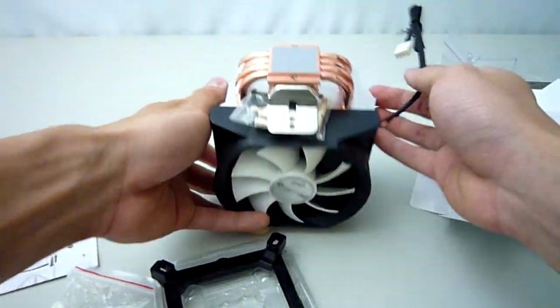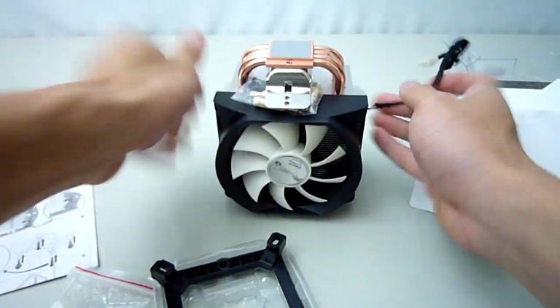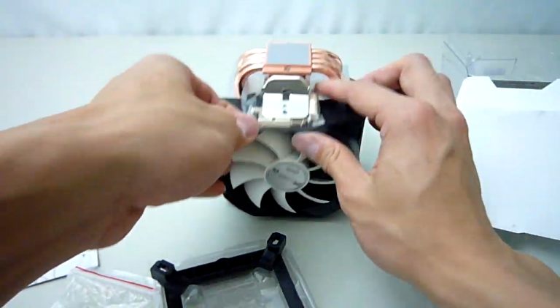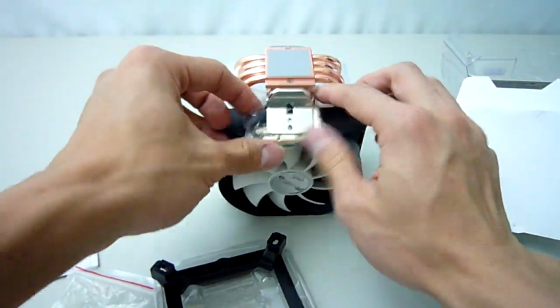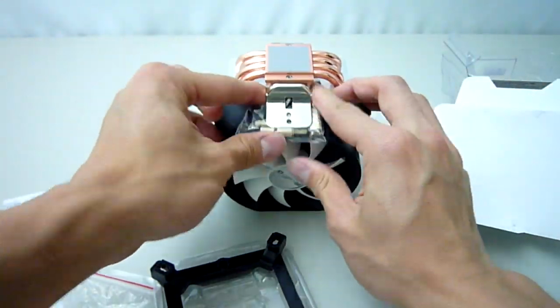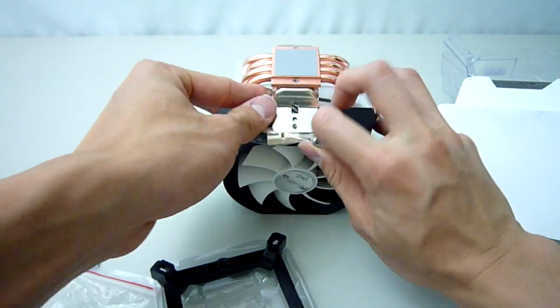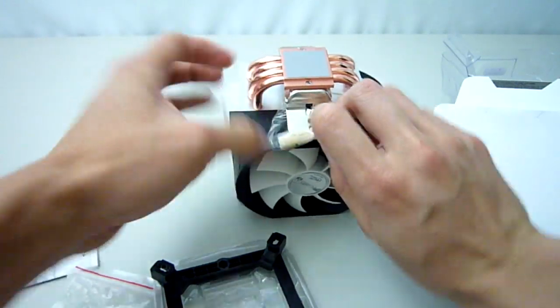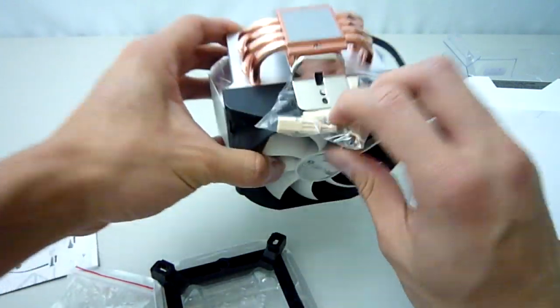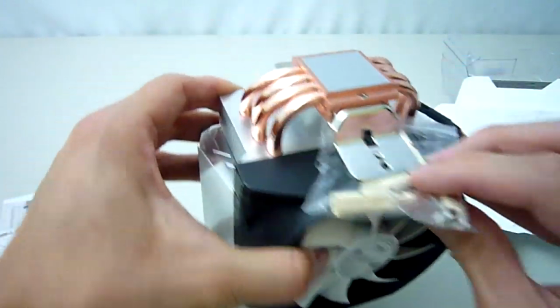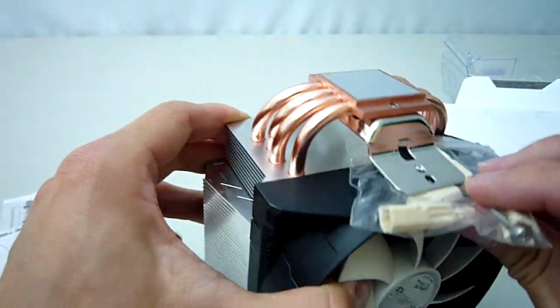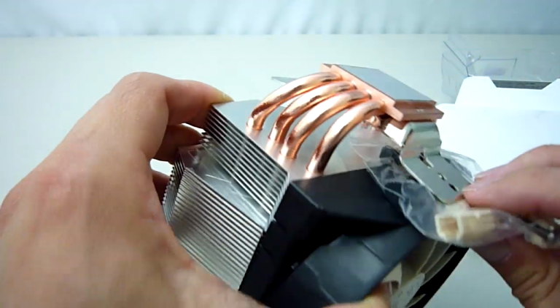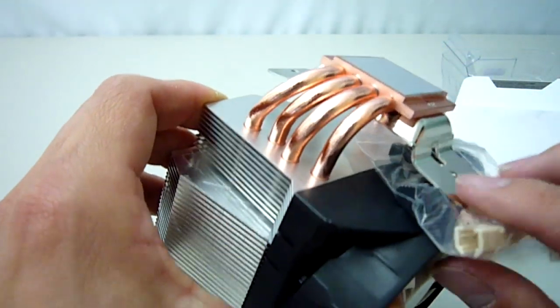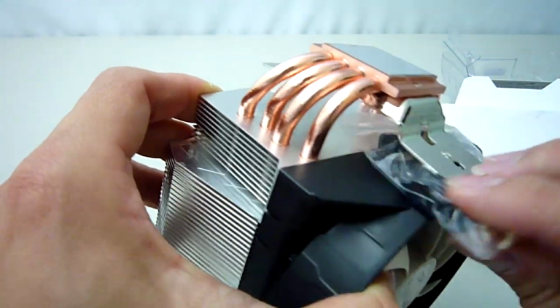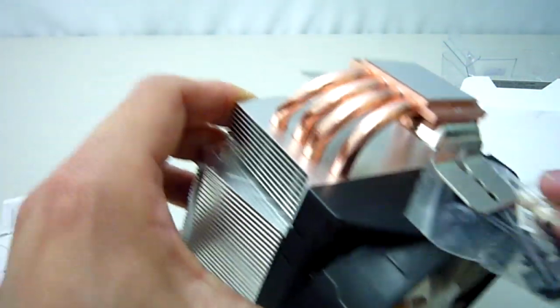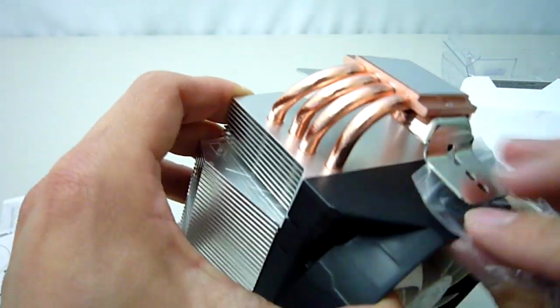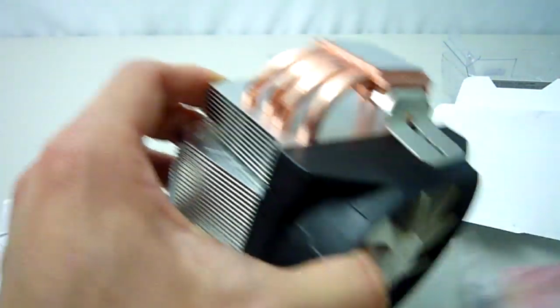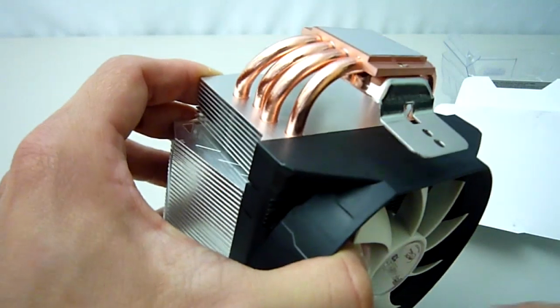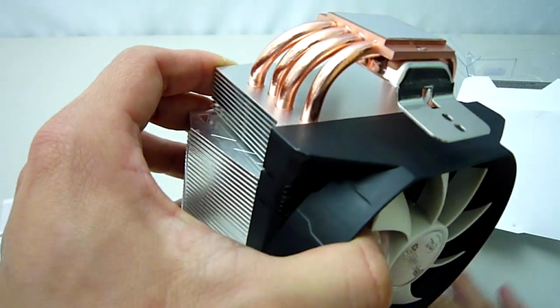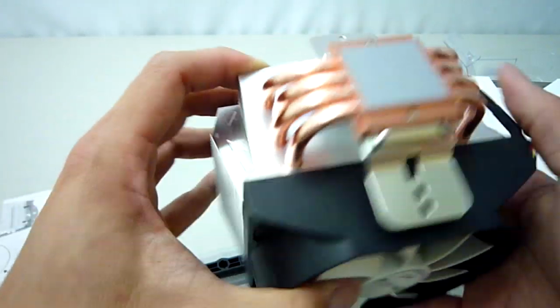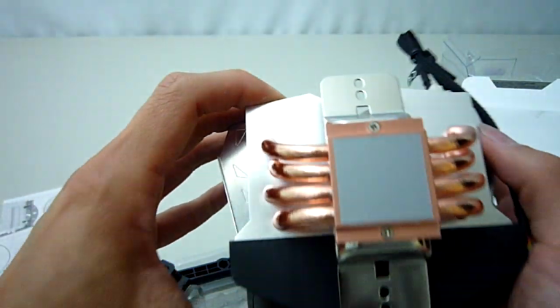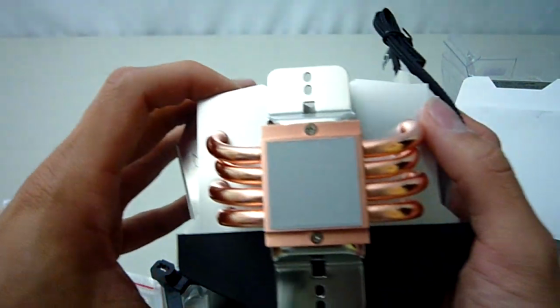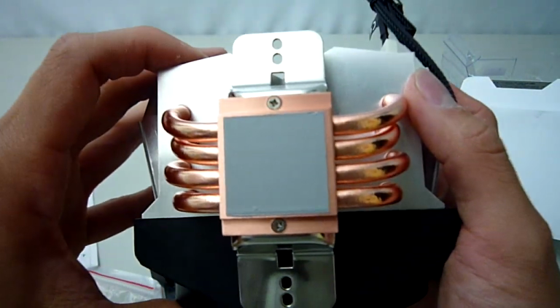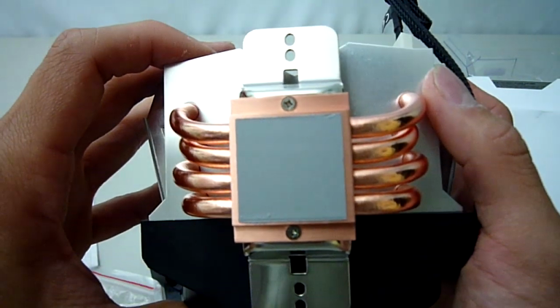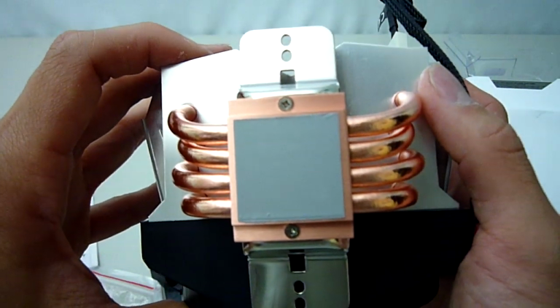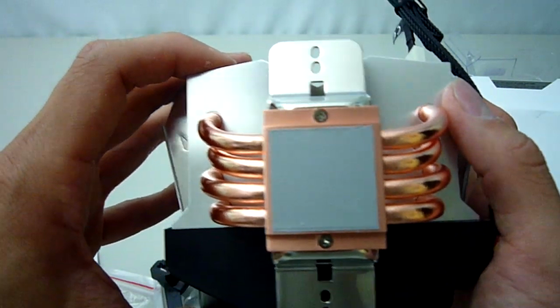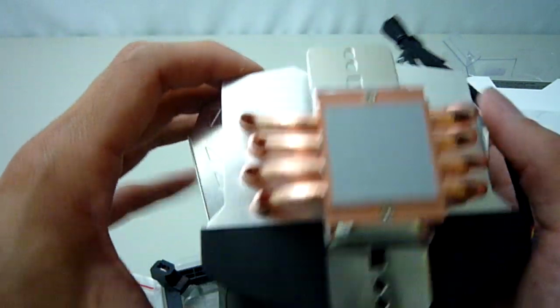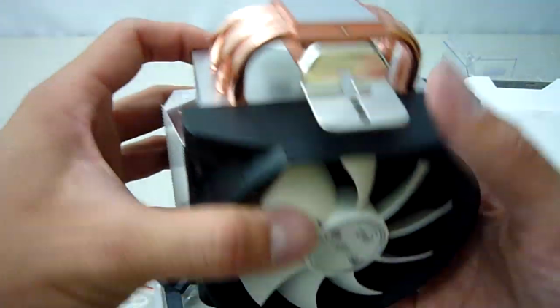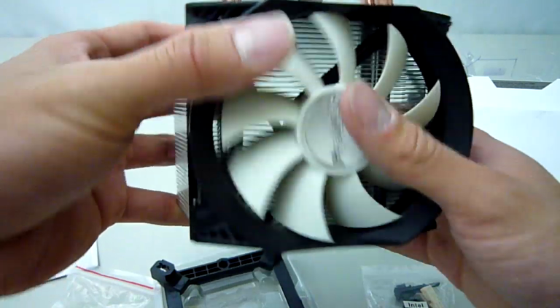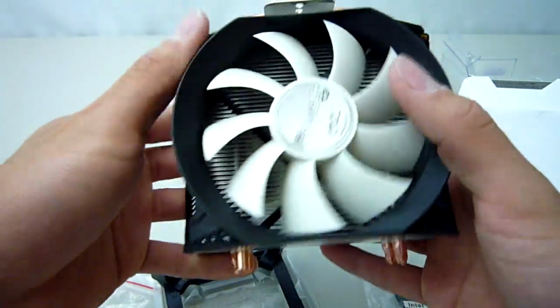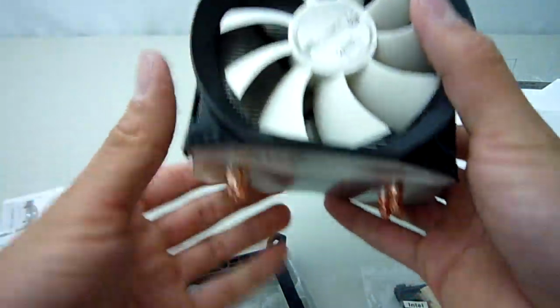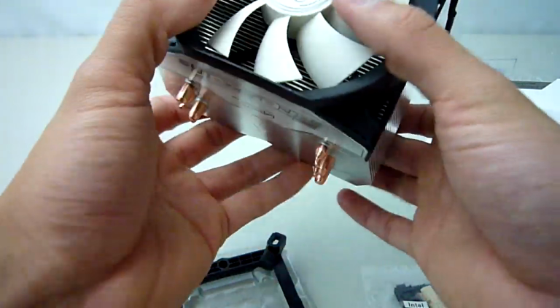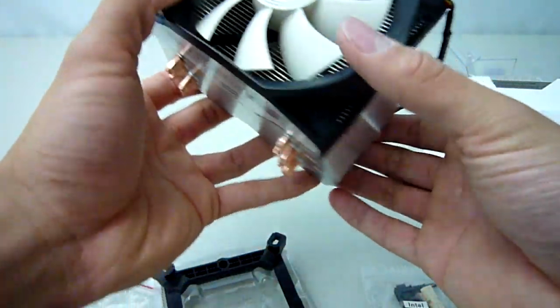There should be no problem installing this cooler even without reading the manual. You can see the U-shaped heat pipes bending down here and going in between the copper baseplate and the mounting bracket. On the bottom we have the pre-applied MX4 thermal paste.